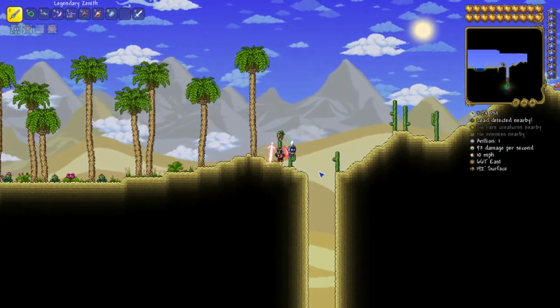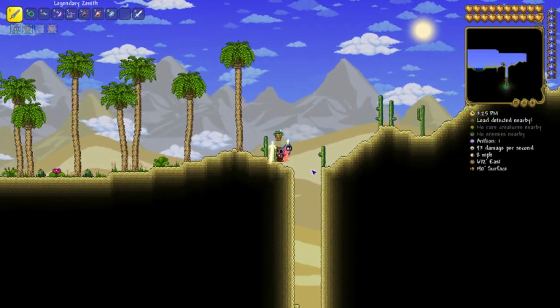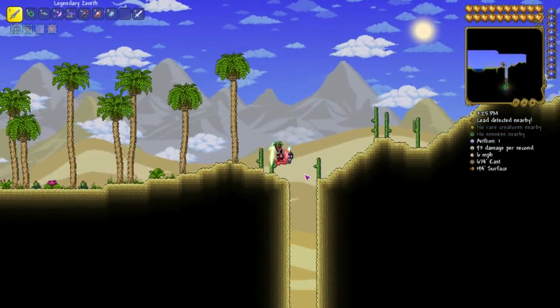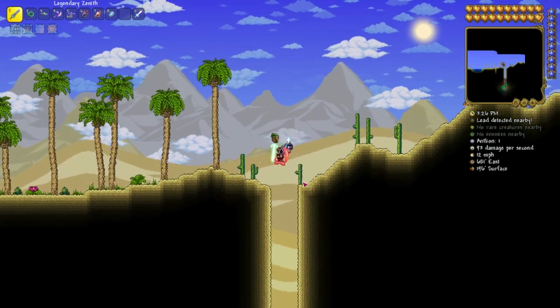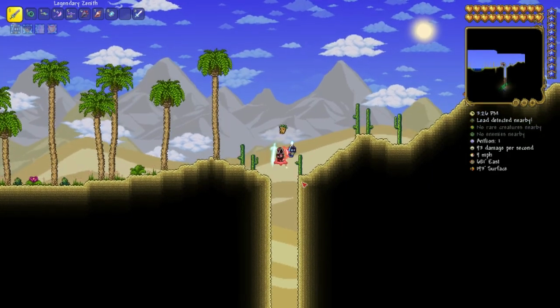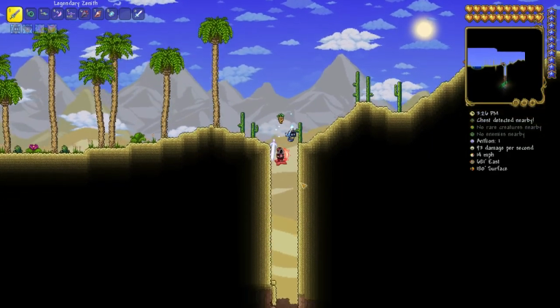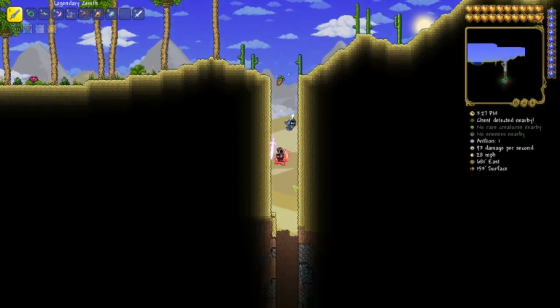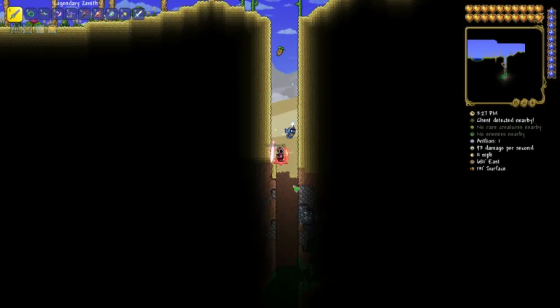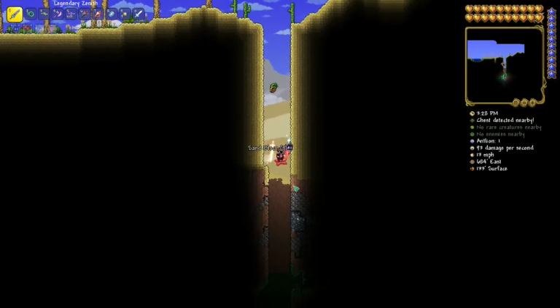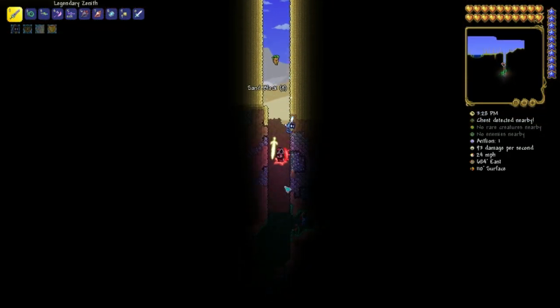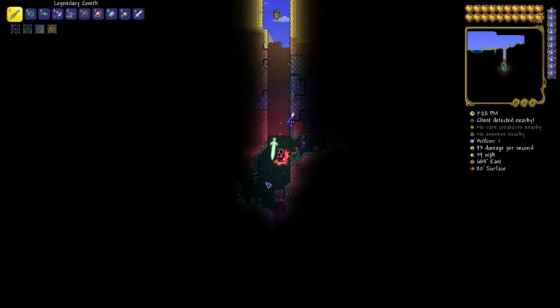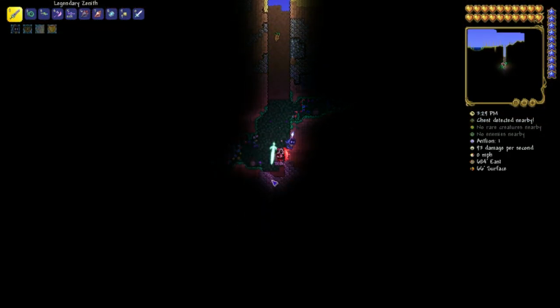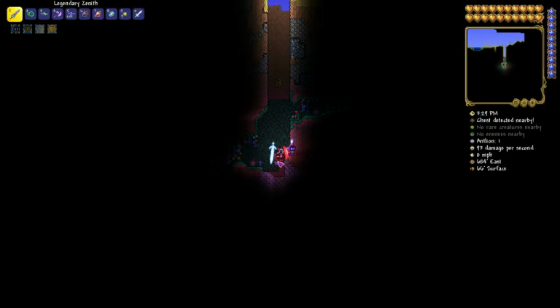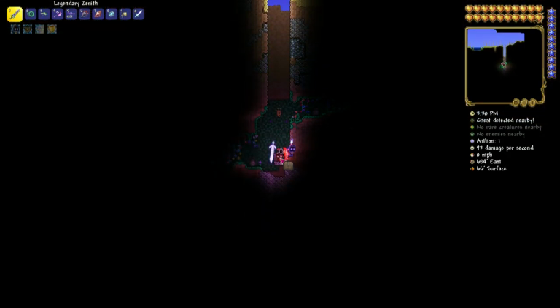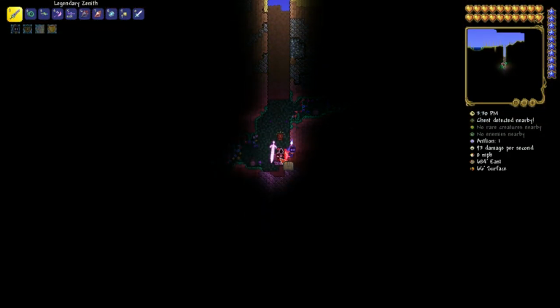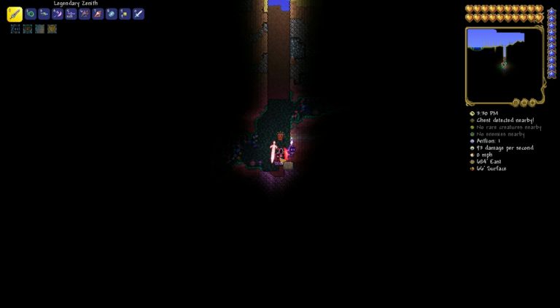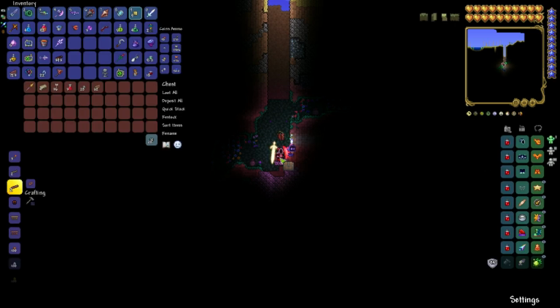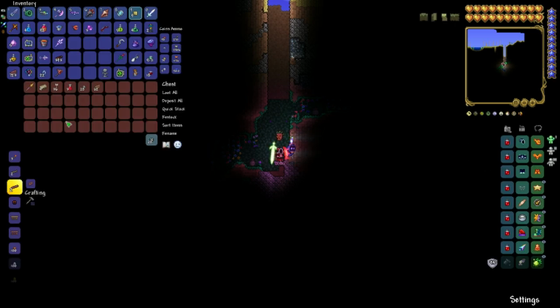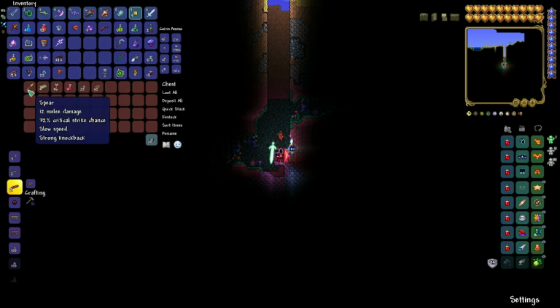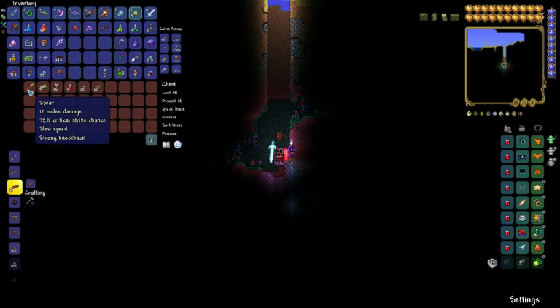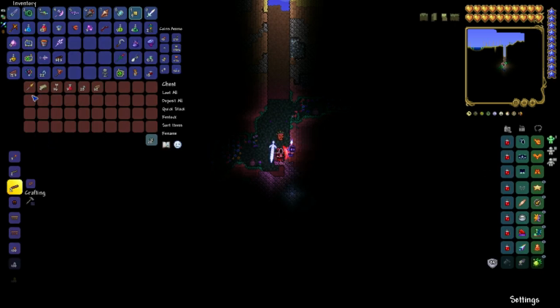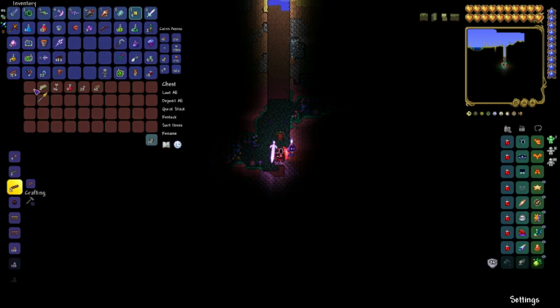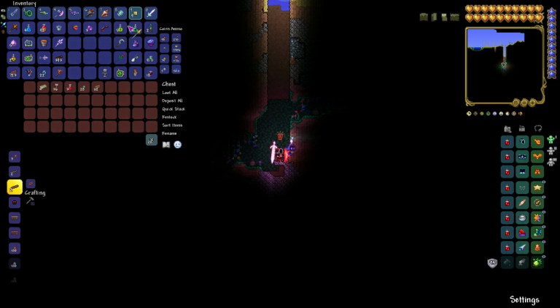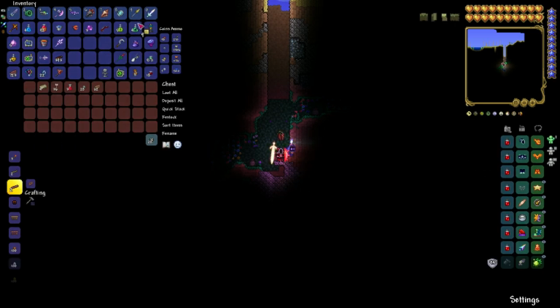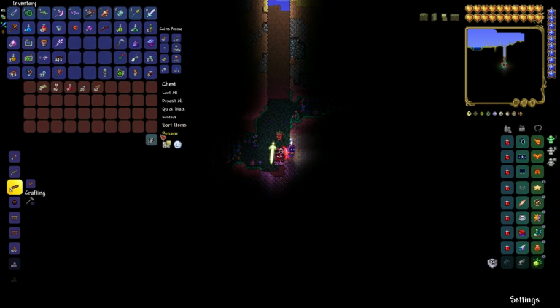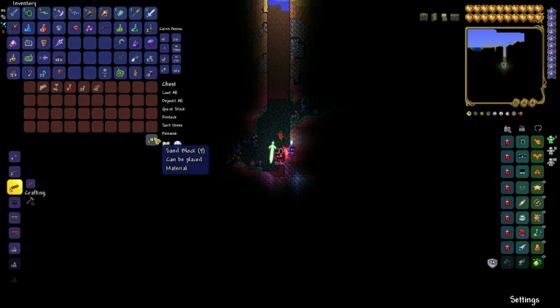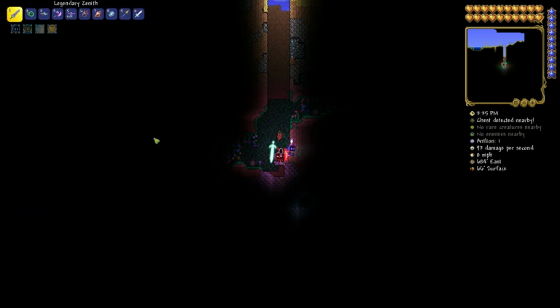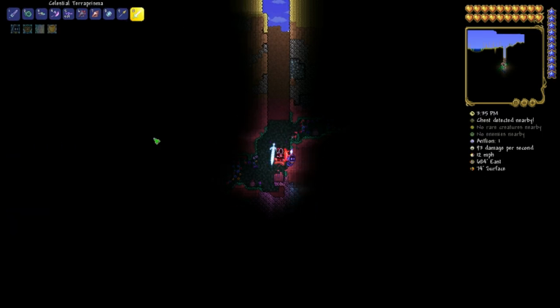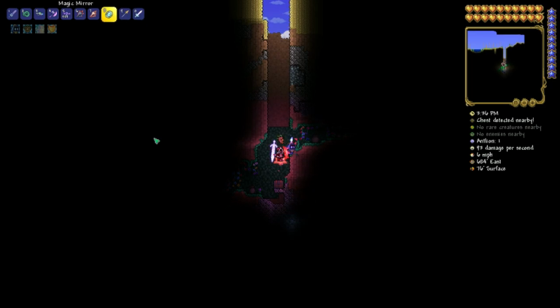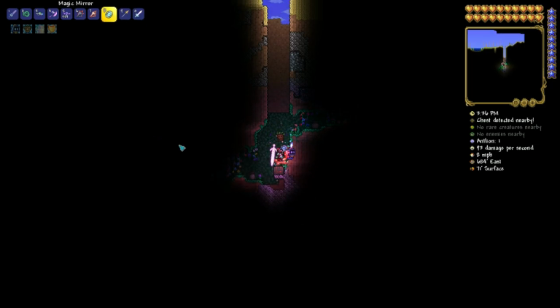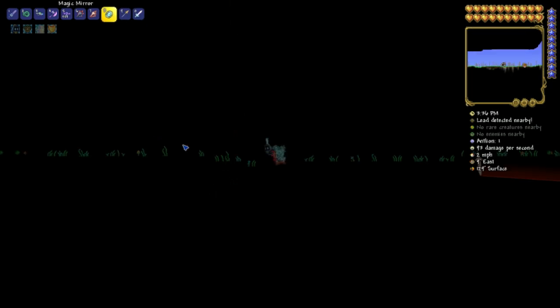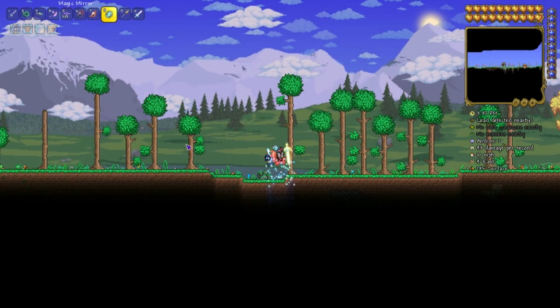Here there's a little down spike where it goes a little bit down and then back up. Right here is exactly where you should begin to dig down — not even that much, not even 200 blocks. In there should be your spear.